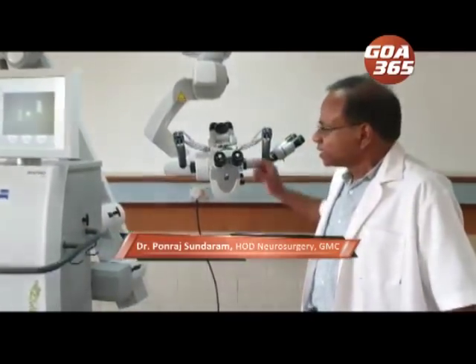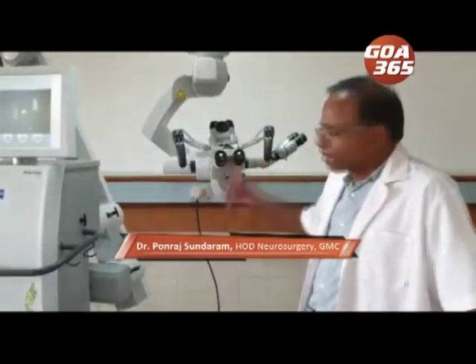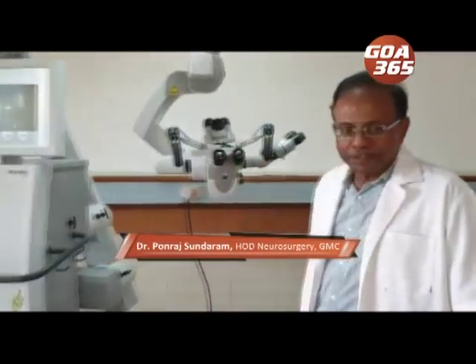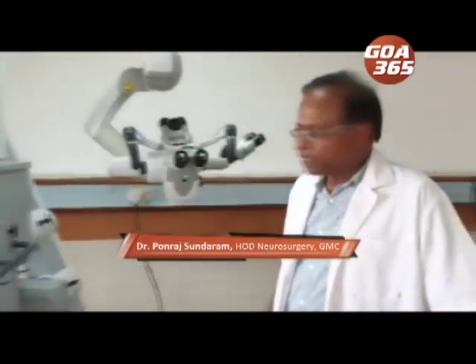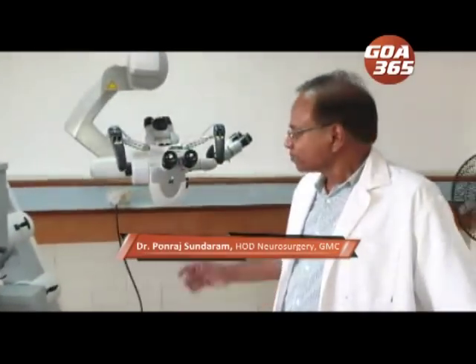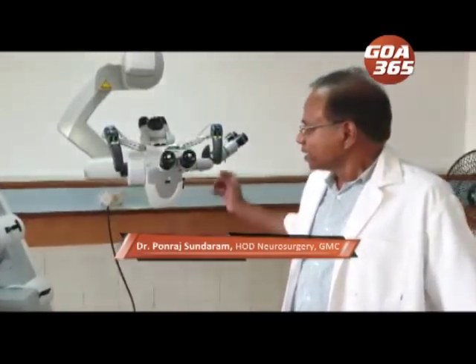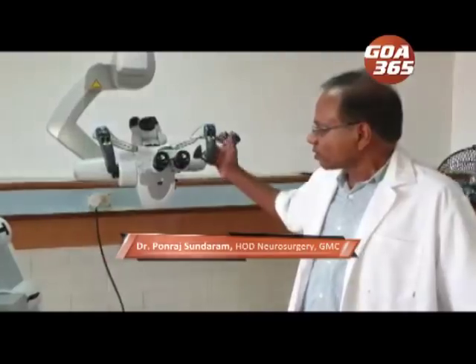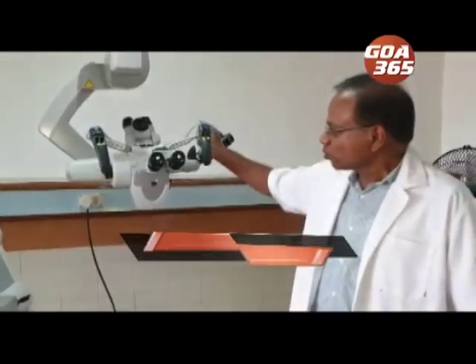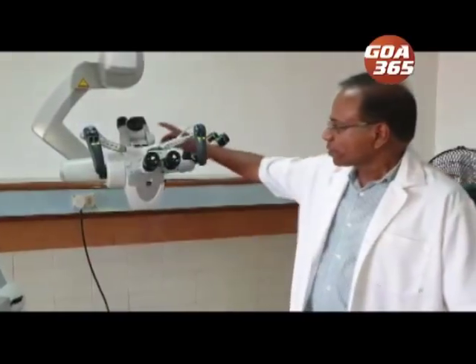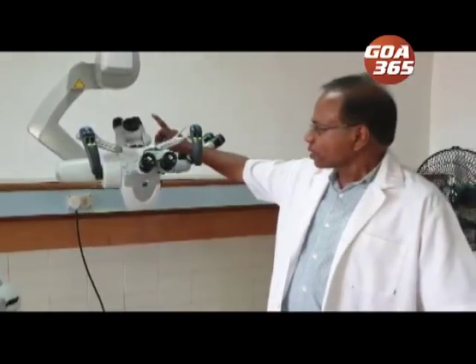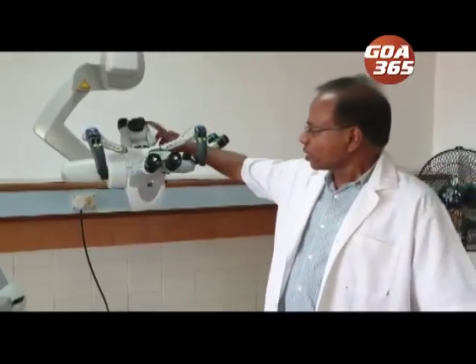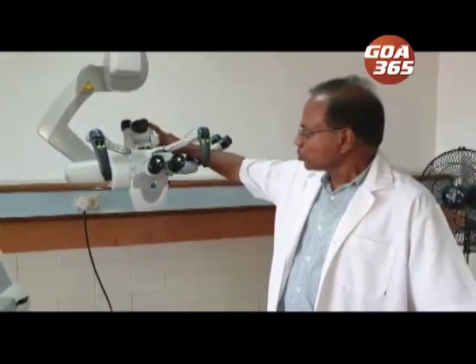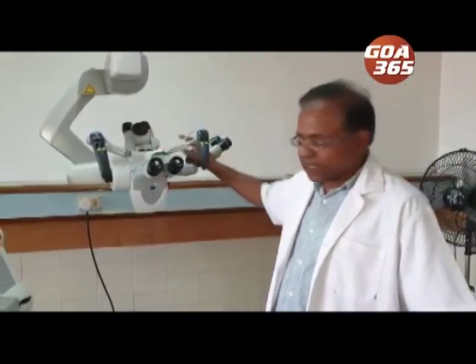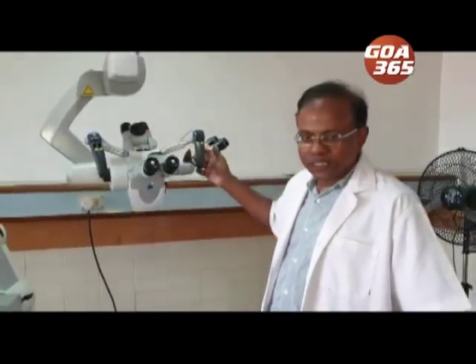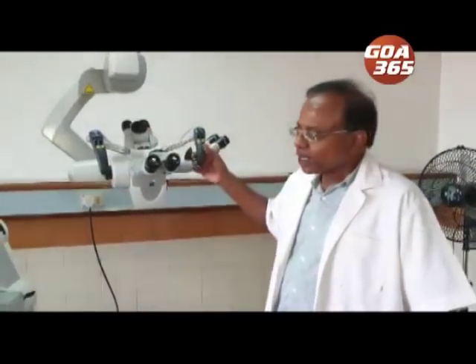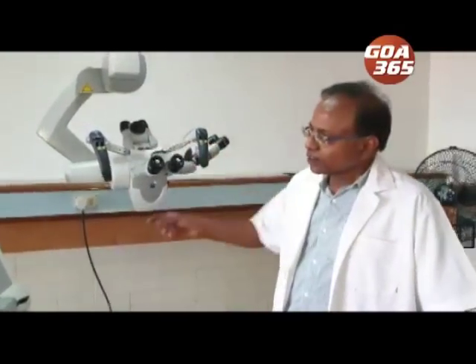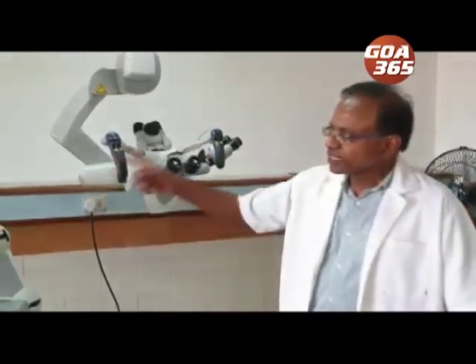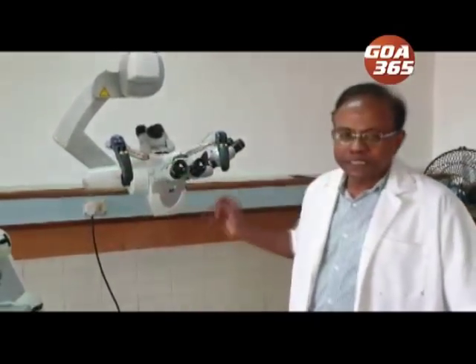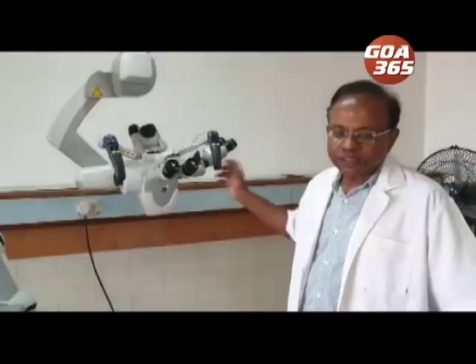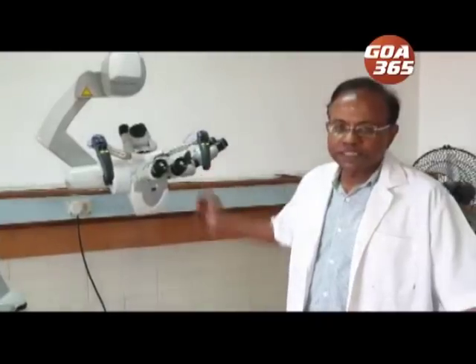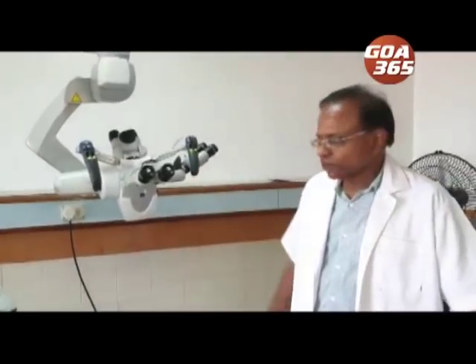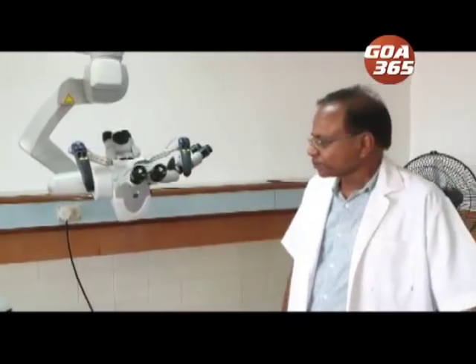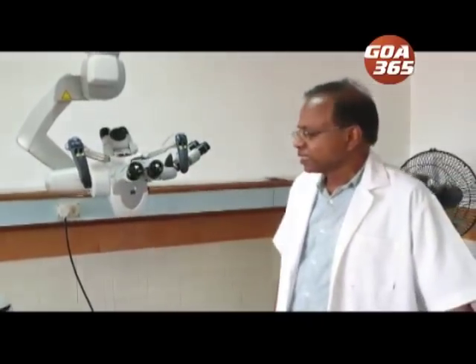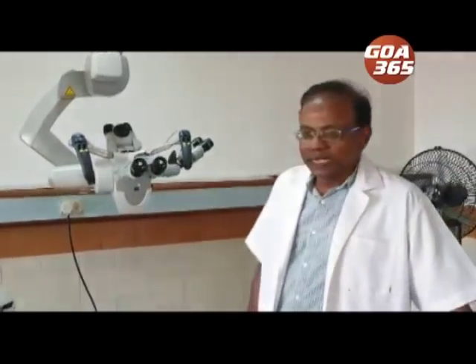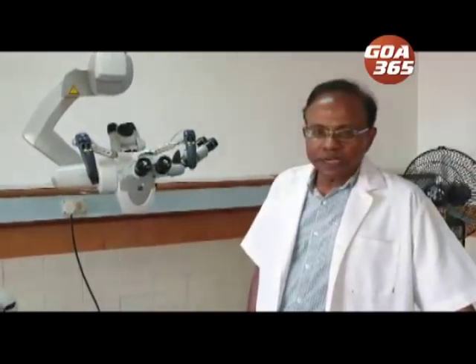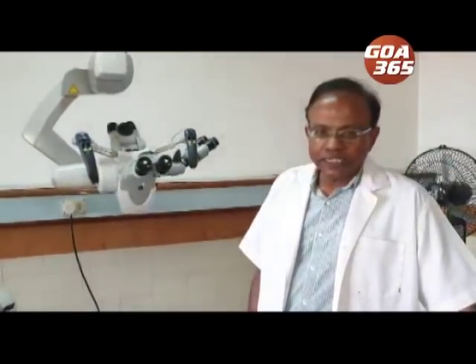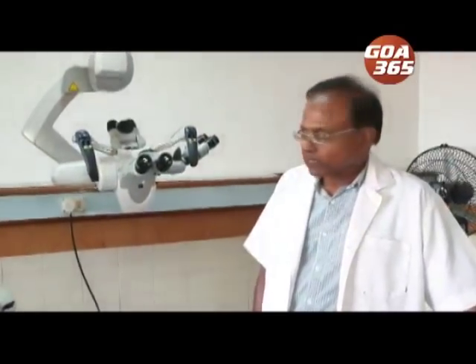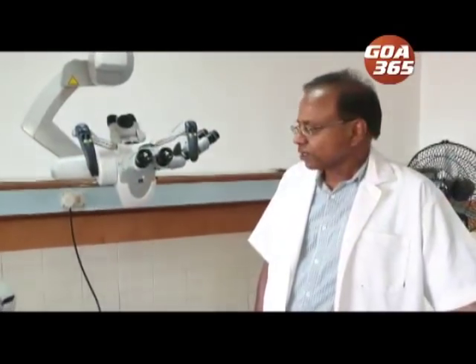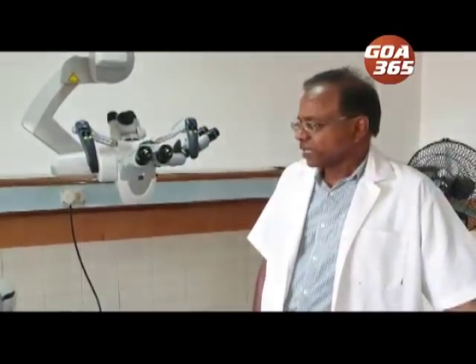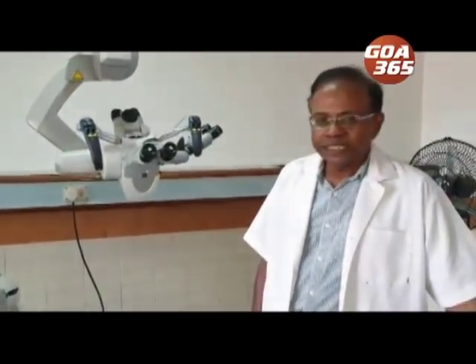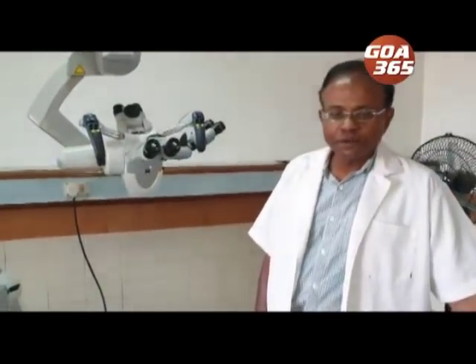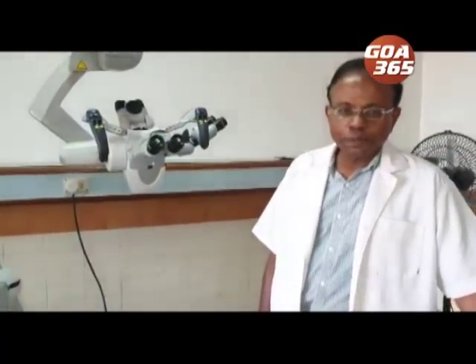It has got high definition imaging. It has scopes for two assistants to see and the images can also be seen on a TV screen. It has an additional feature called ICG fluoroscopy.